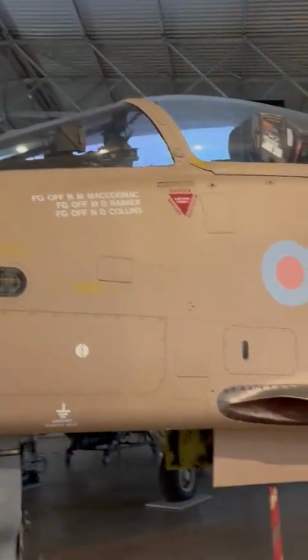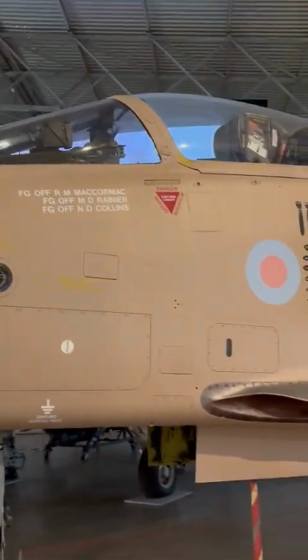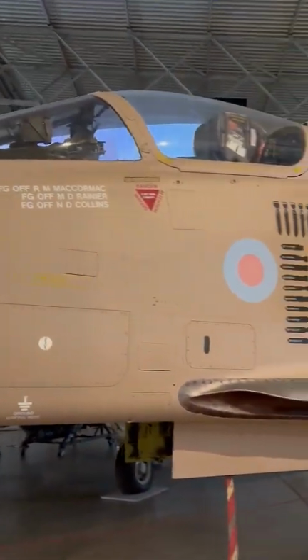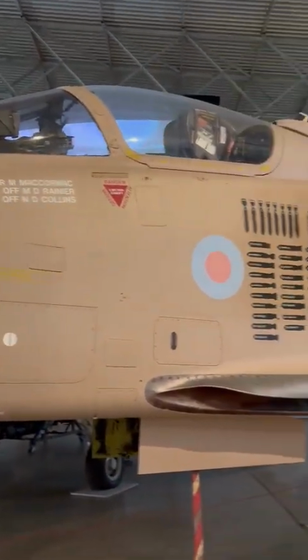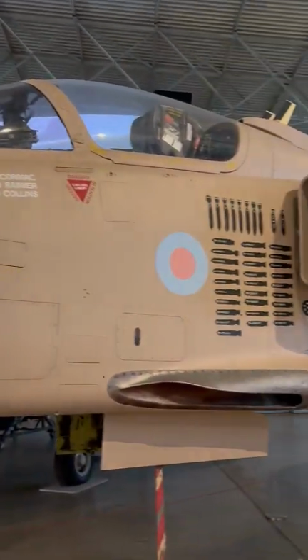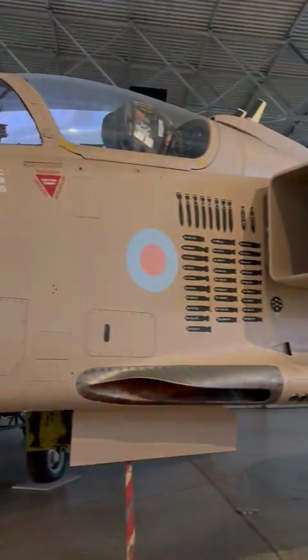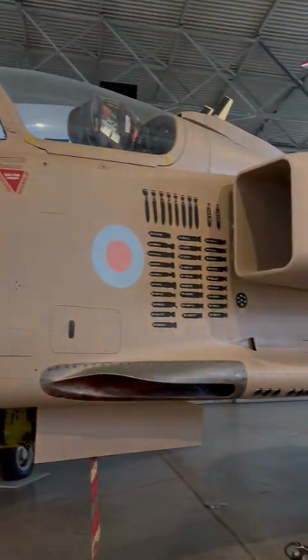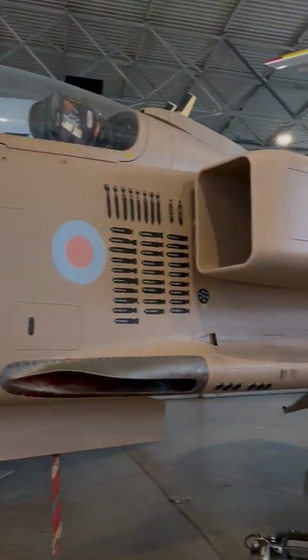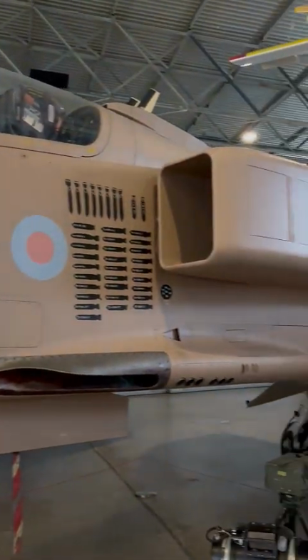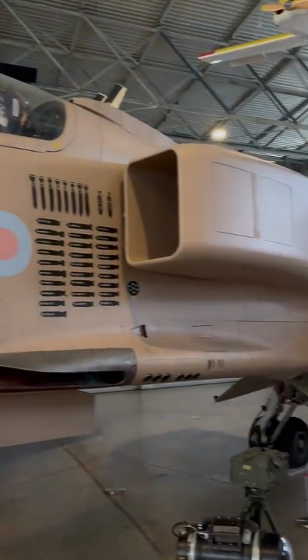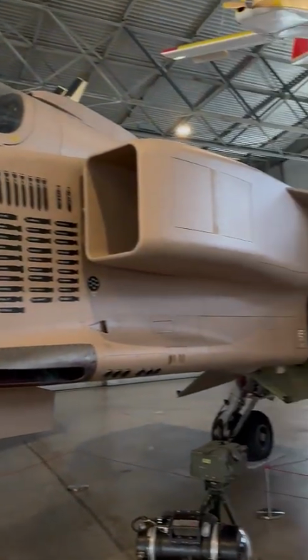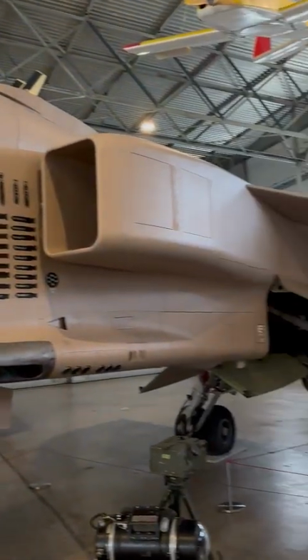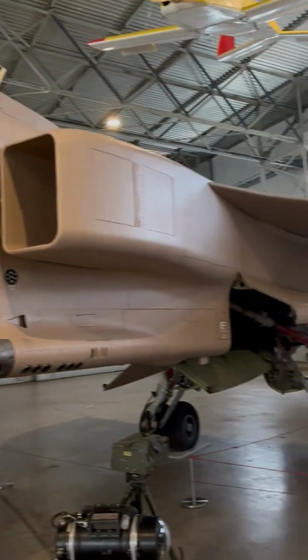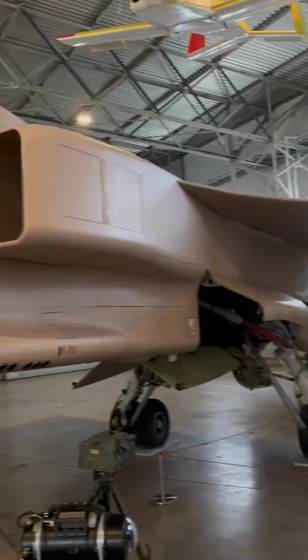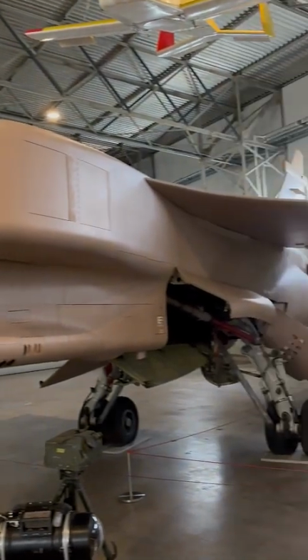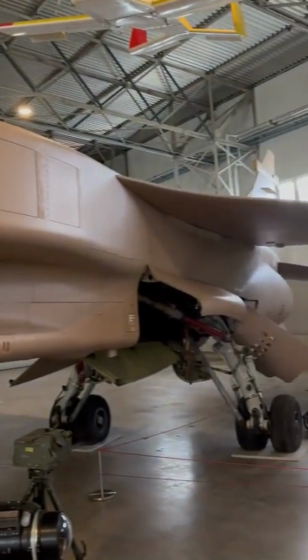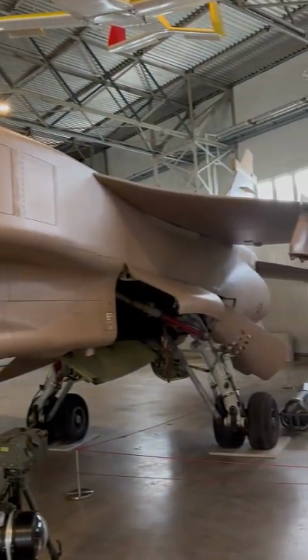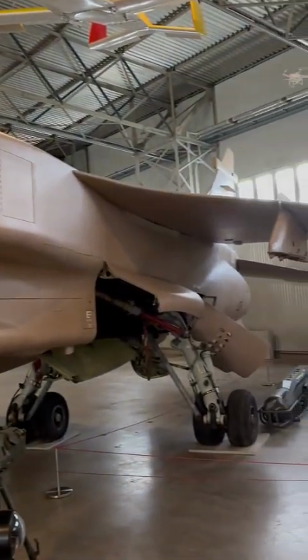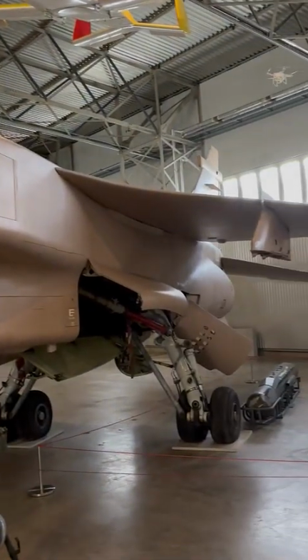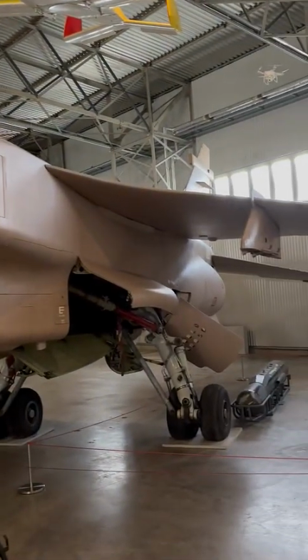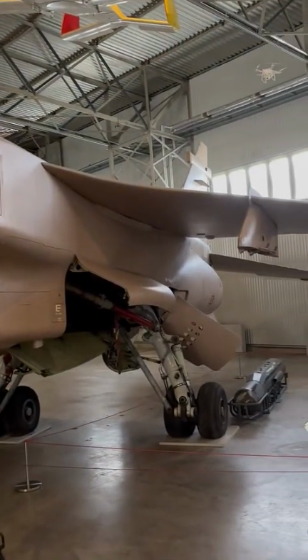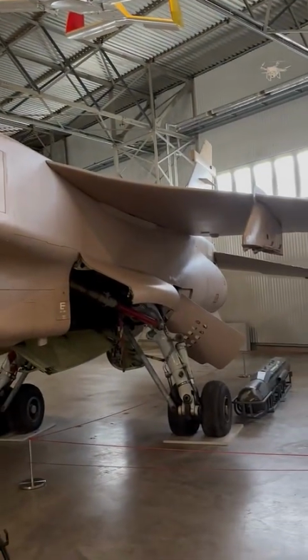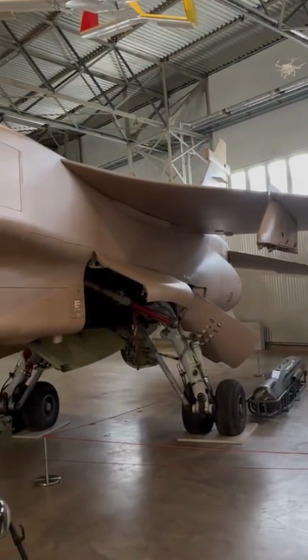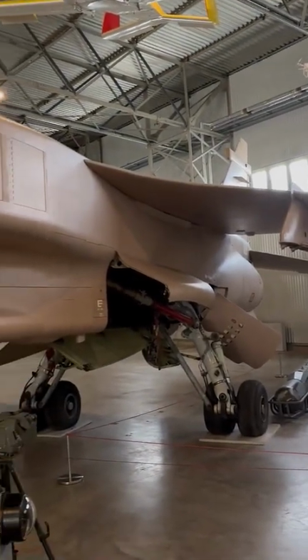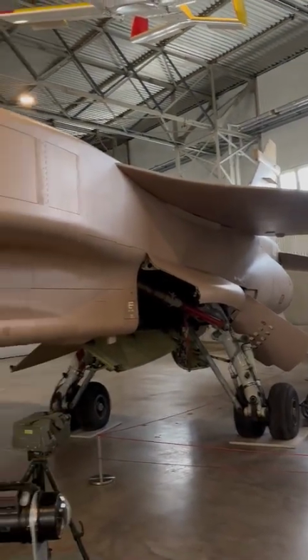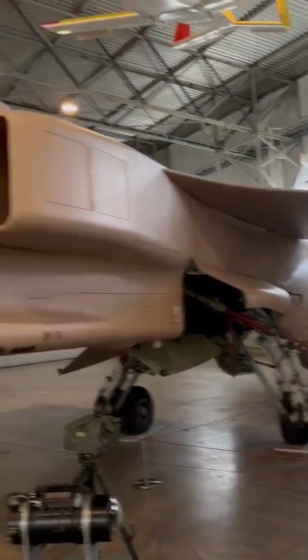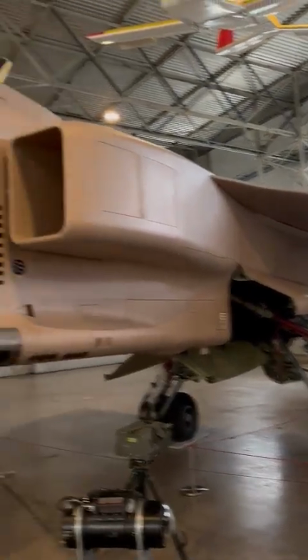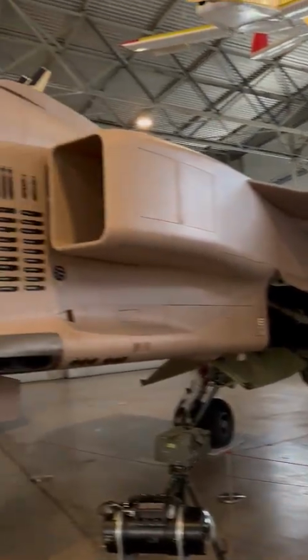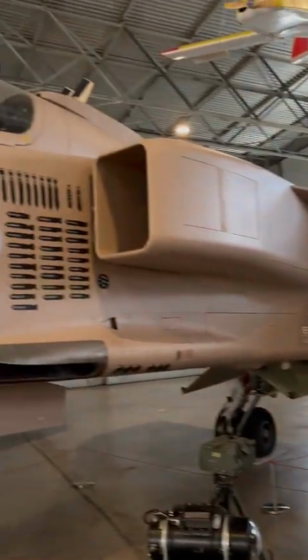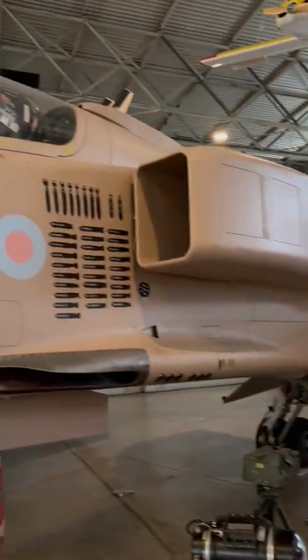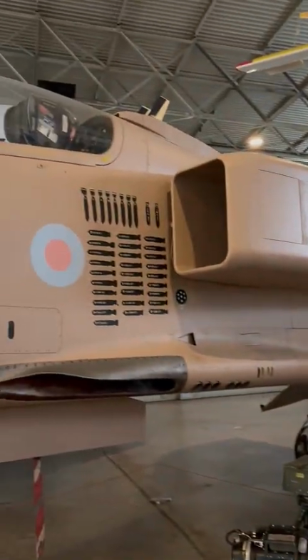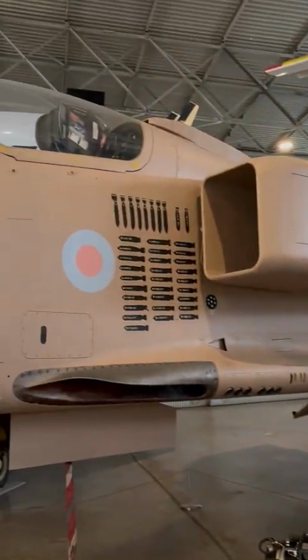What do you think of the Jaguar in this paint scheme? You'll notice we're not showing the nose because there's a naked lady on there. But yeah, this is the Gulf War.